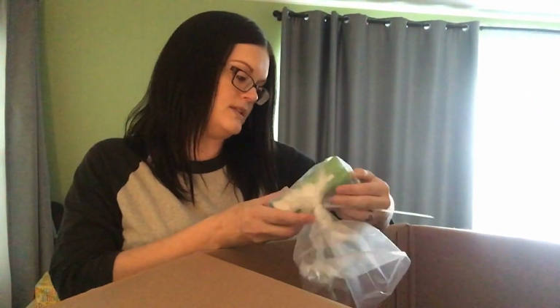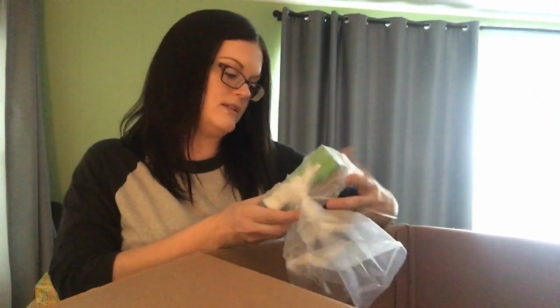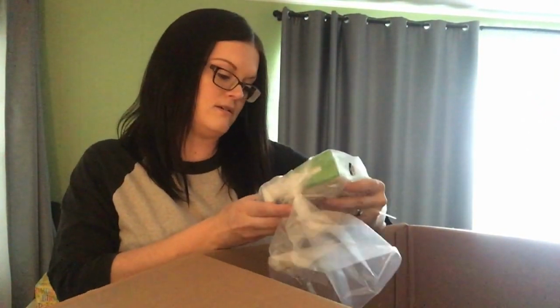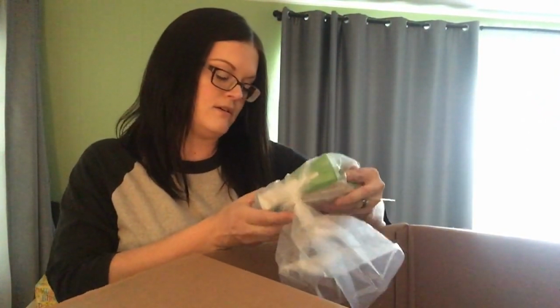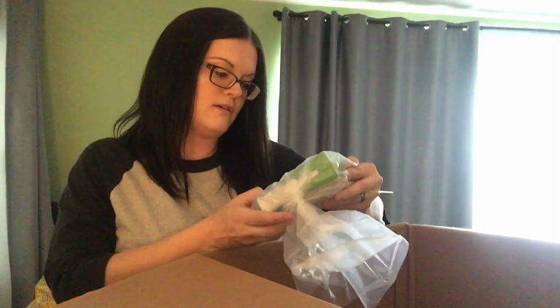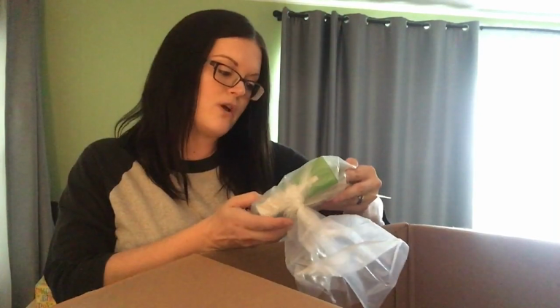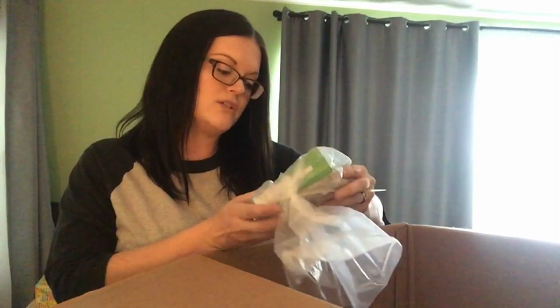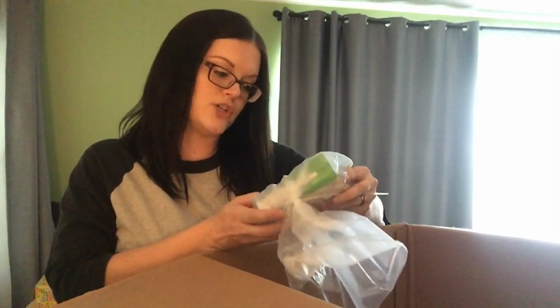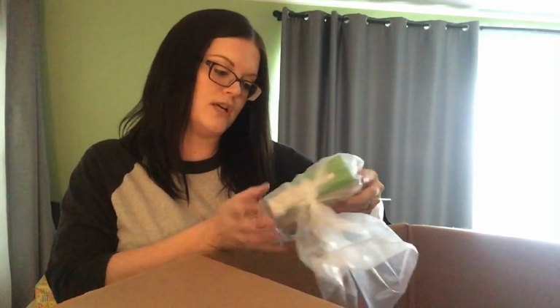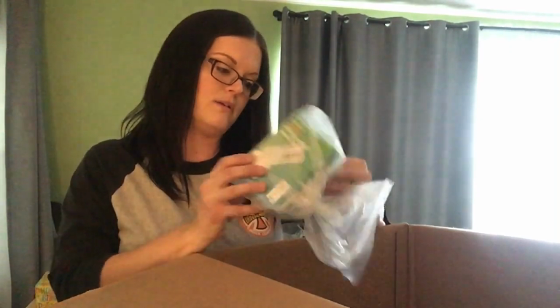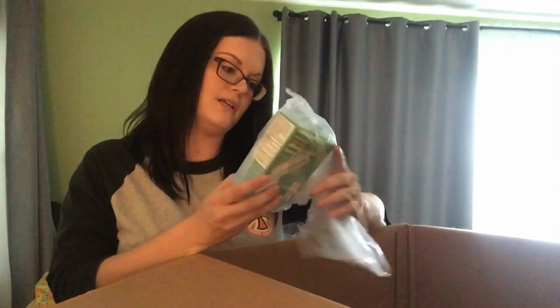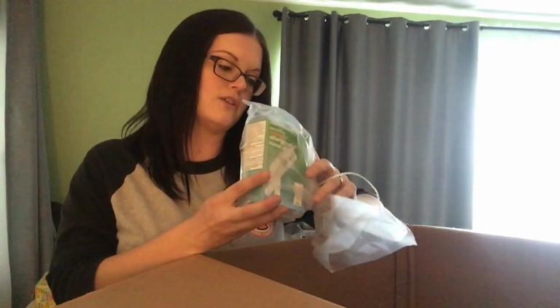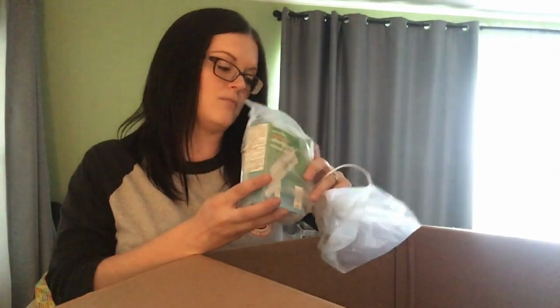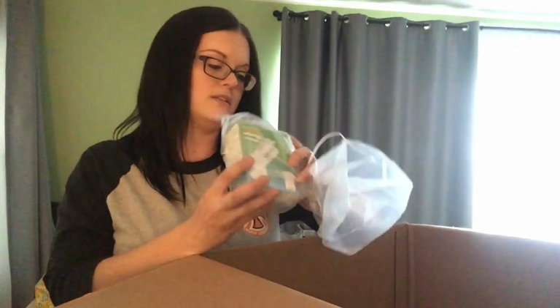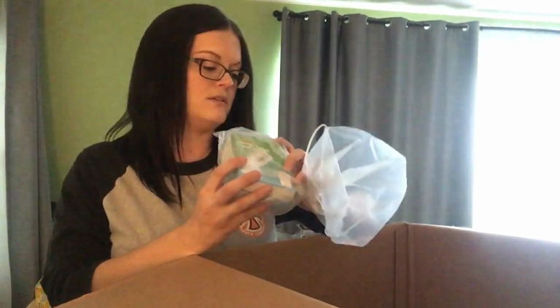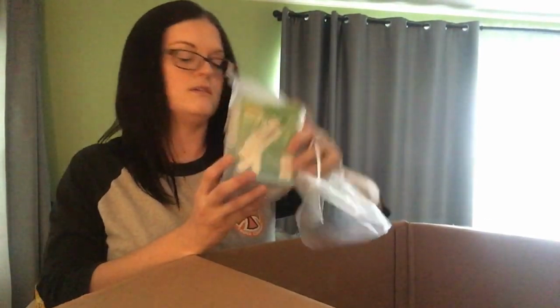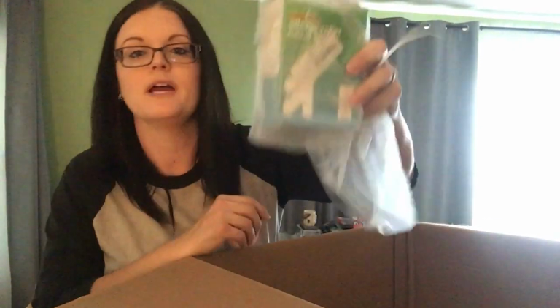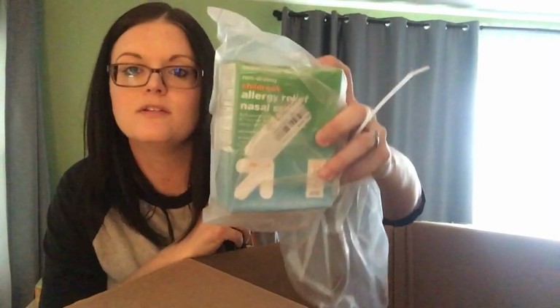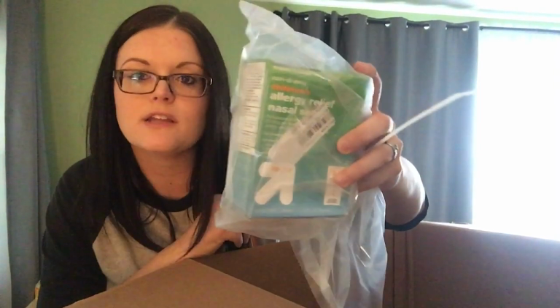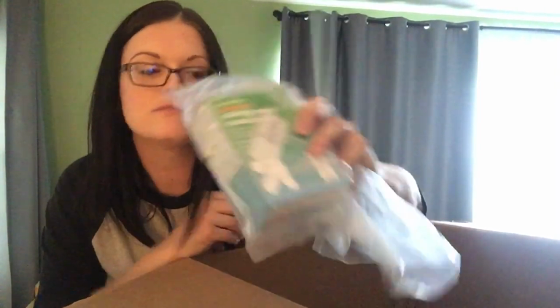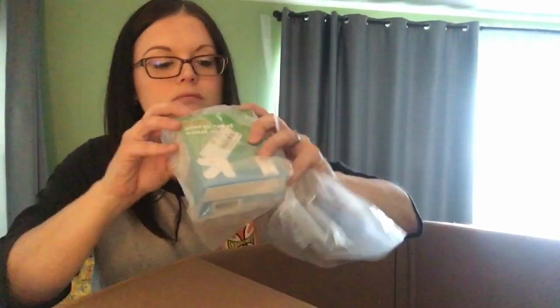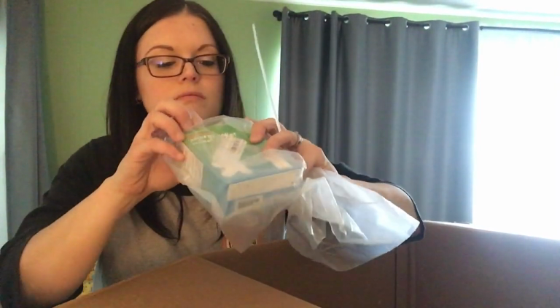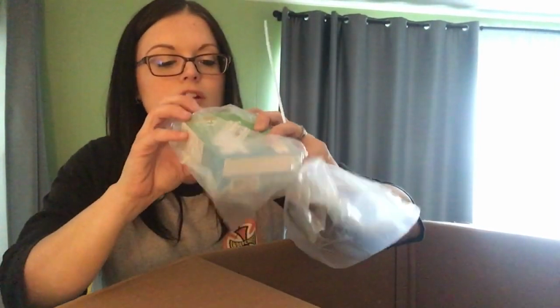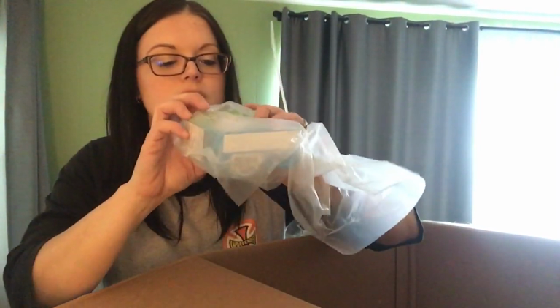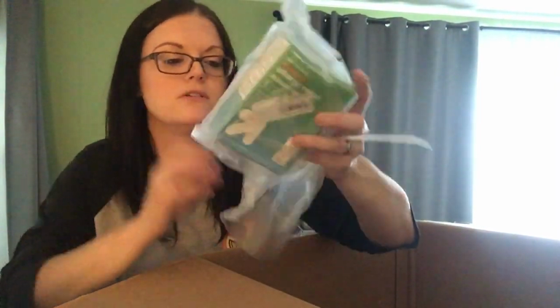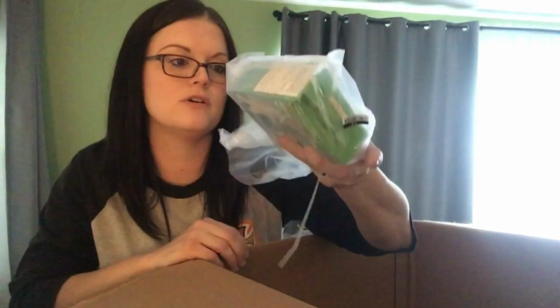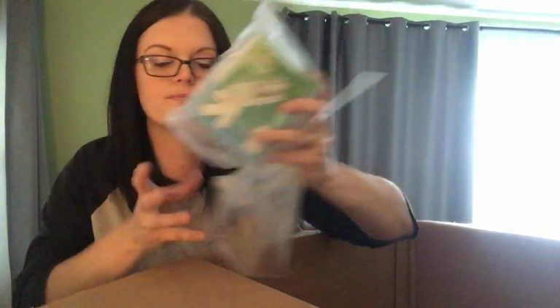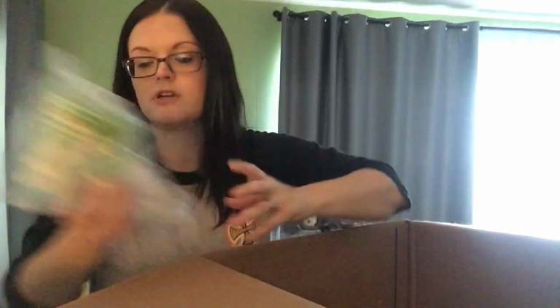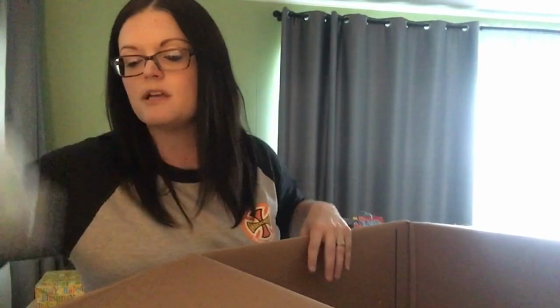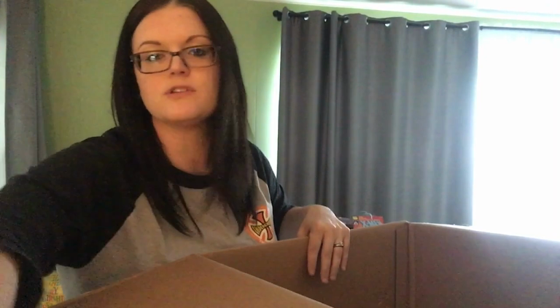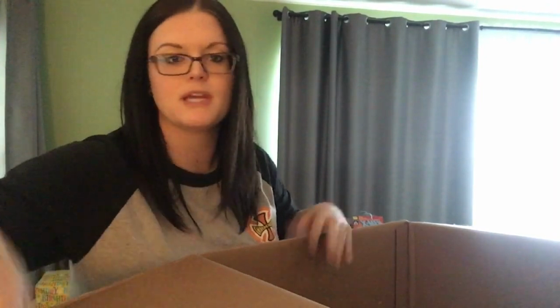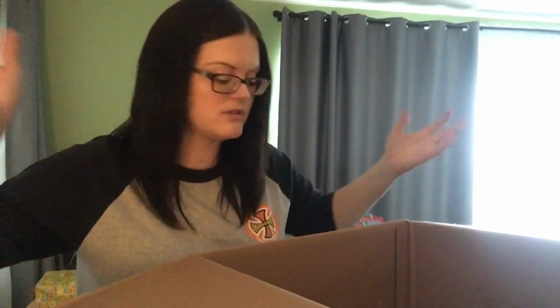This is children's Flonase — but it is the Target brand. It looks 100% sealed, so I'll try to sell it. If I don't sell it, my kids will use it. Whatever.